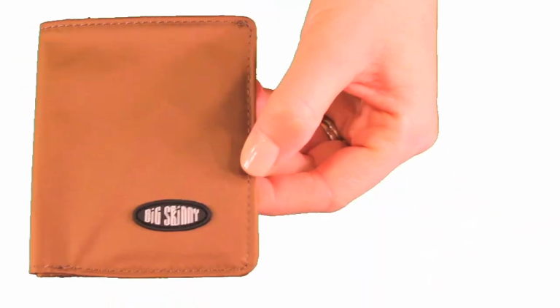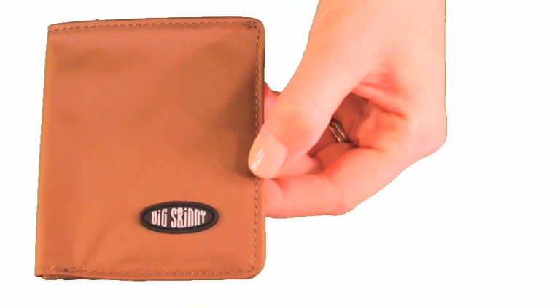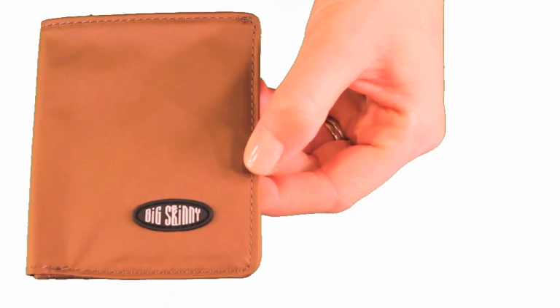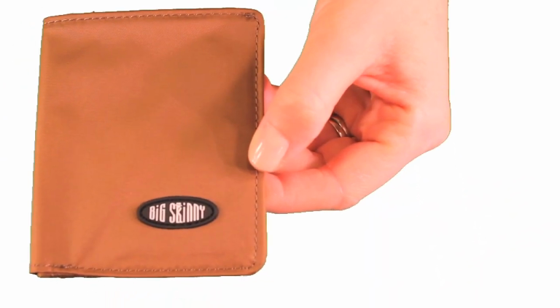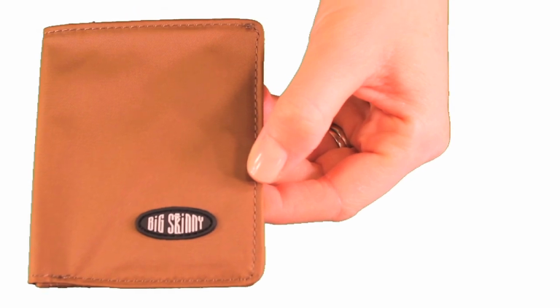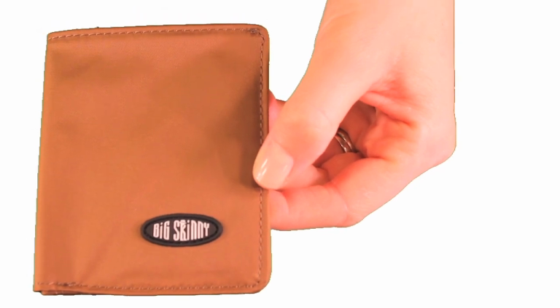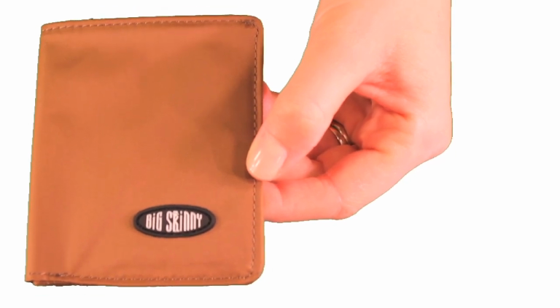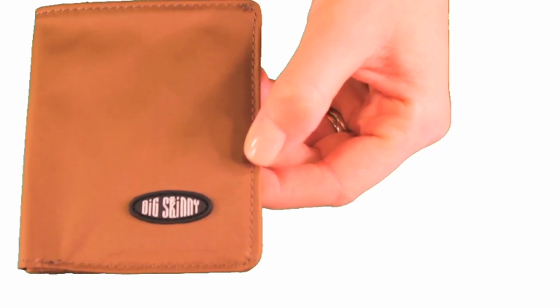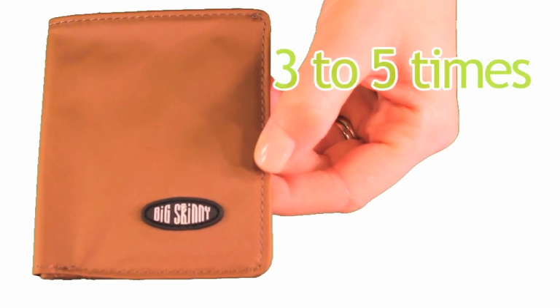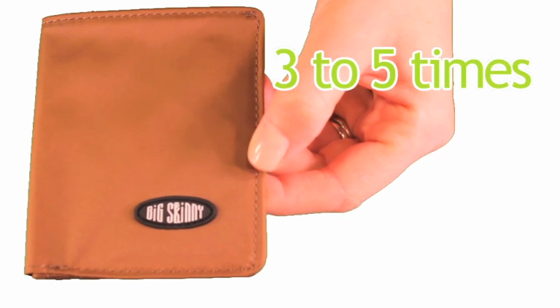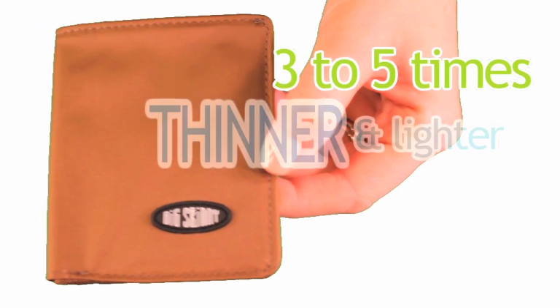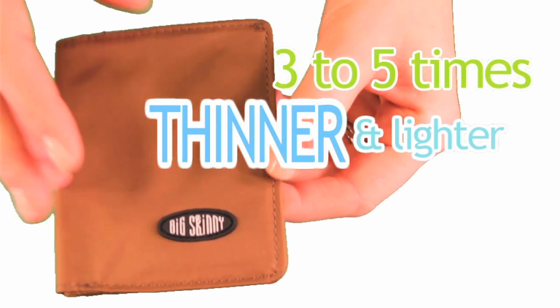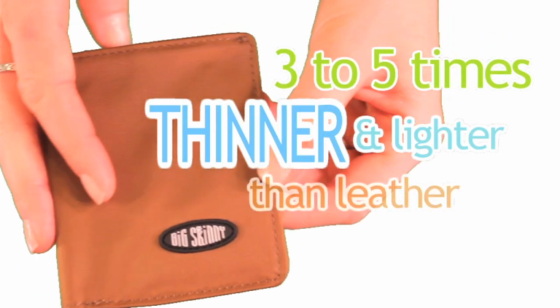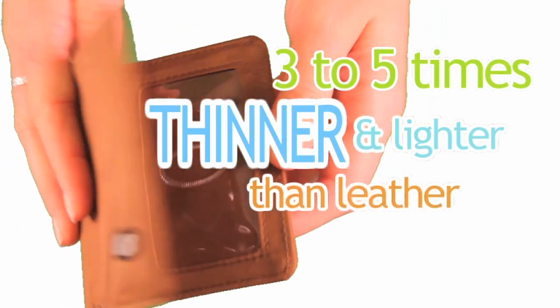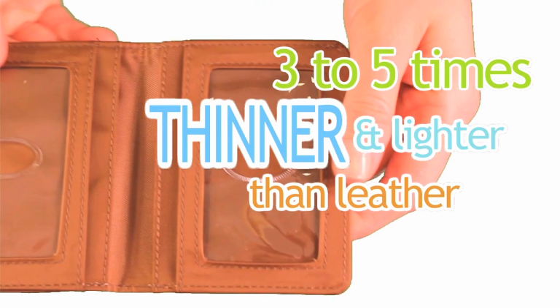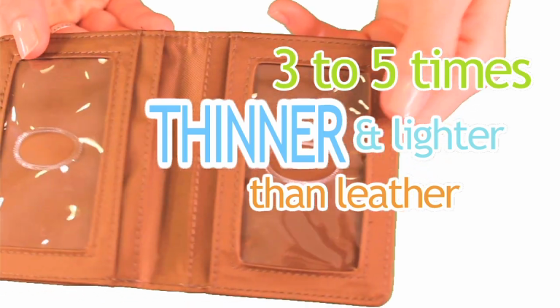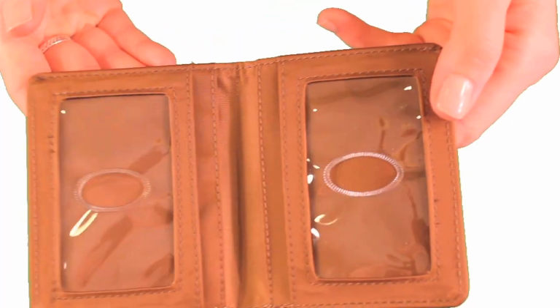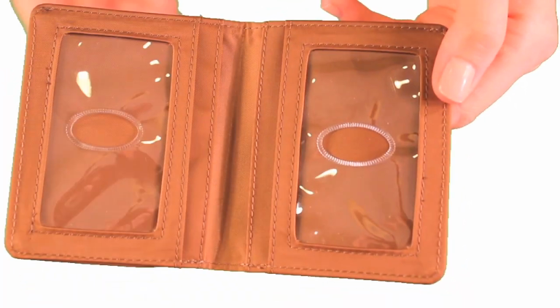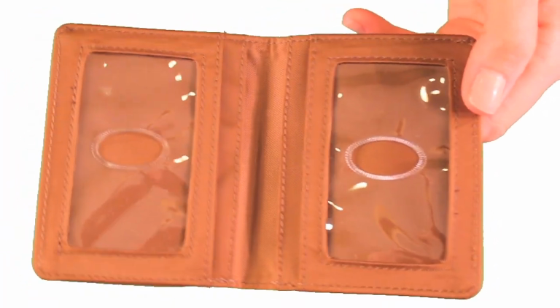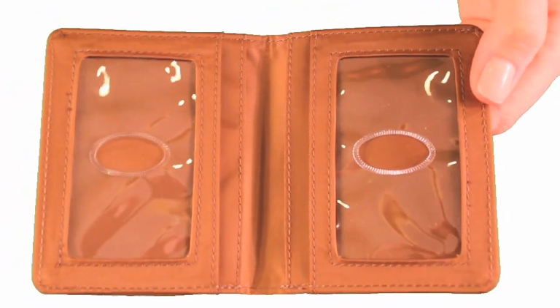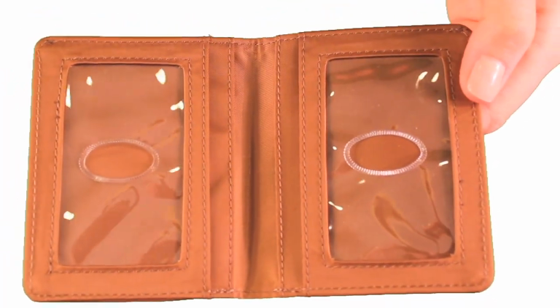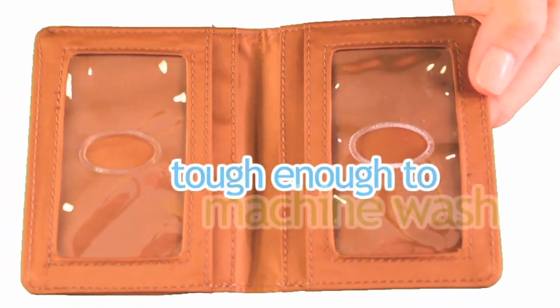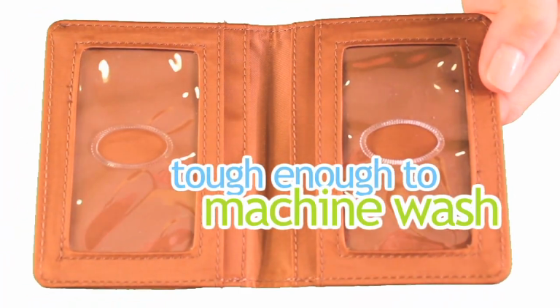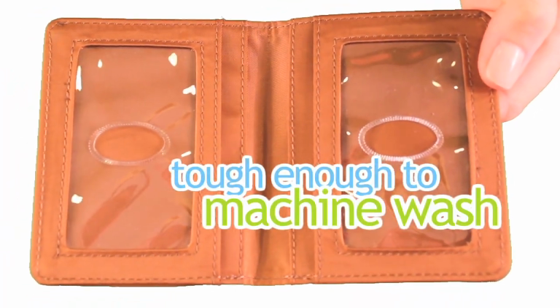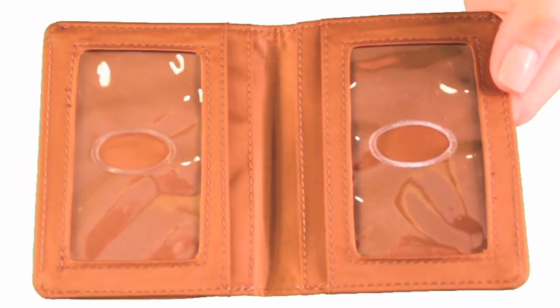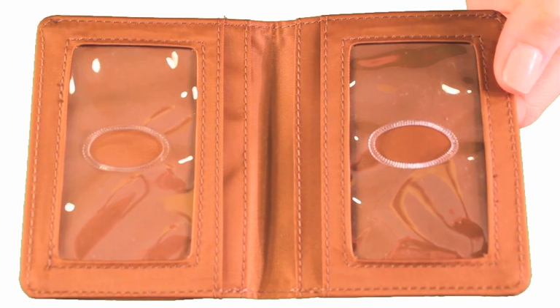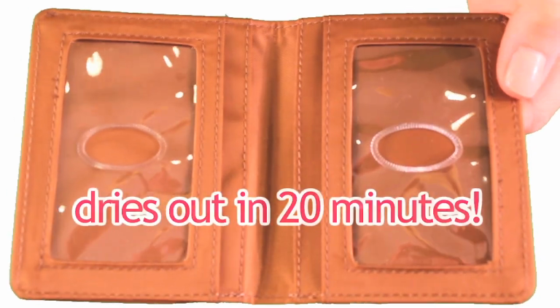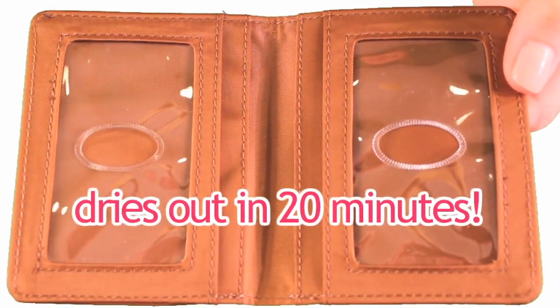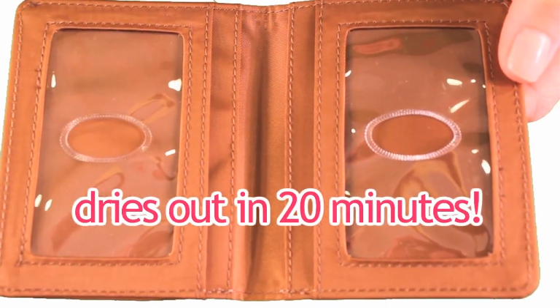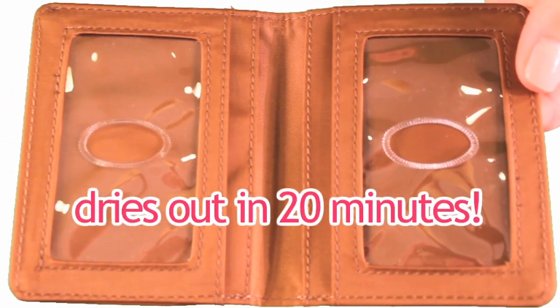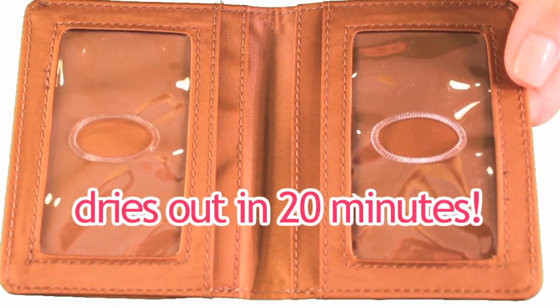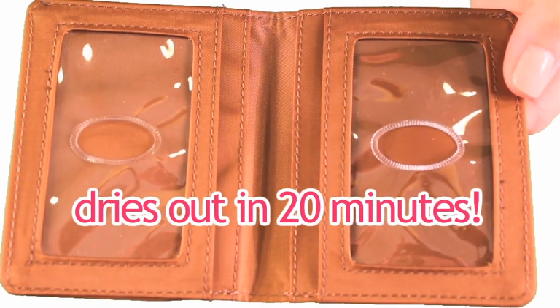Here's the benefit of using a wallet made from nylon microfiber. Nylon is three to five times thinner and lighter than leather — it's thinner due to the material. It's tough enough to machine wash, and it's water-resistant, drying out in about 20 minutes from a complete soak.